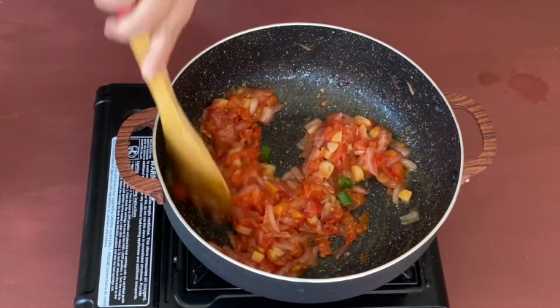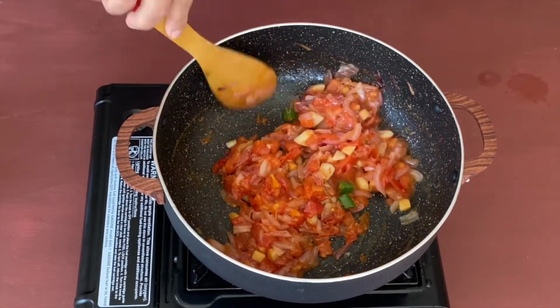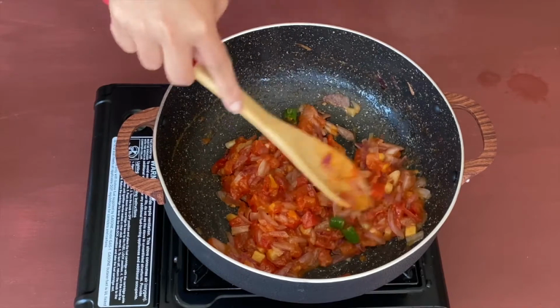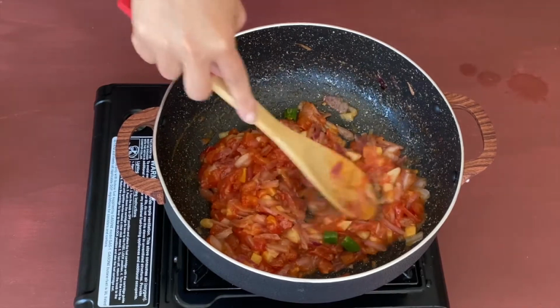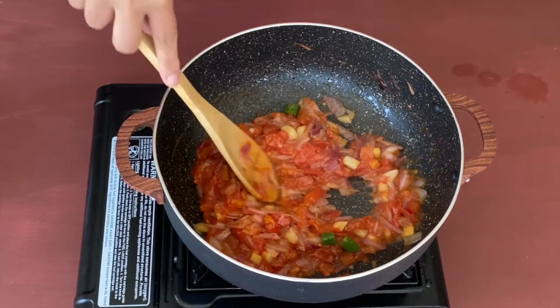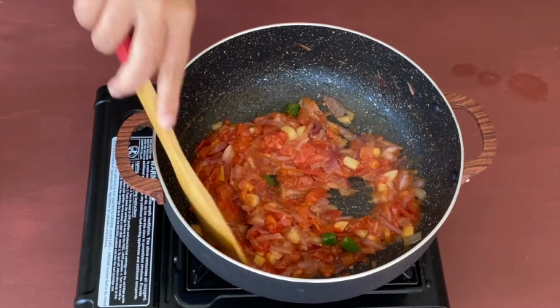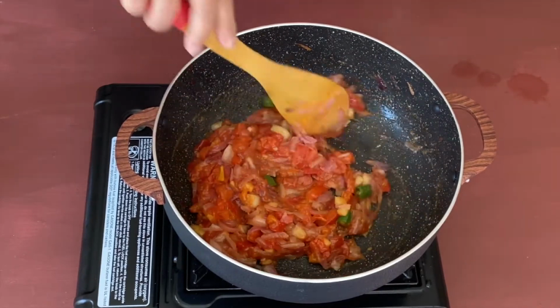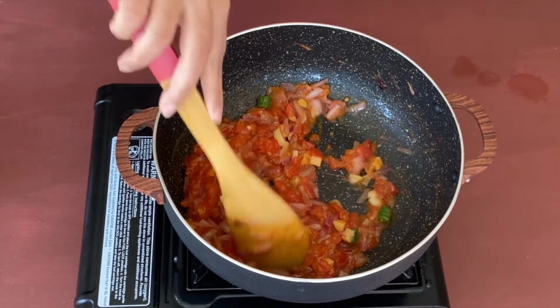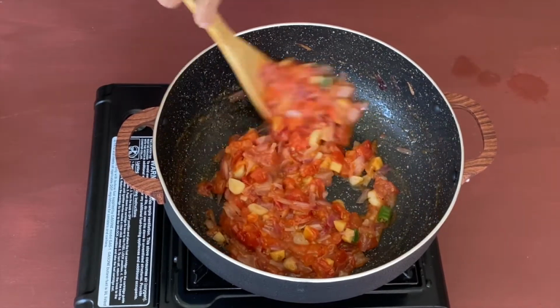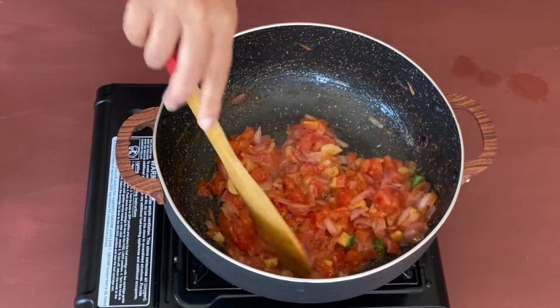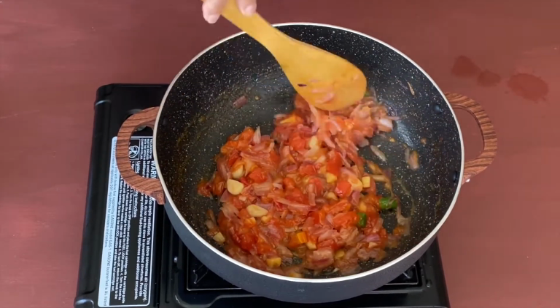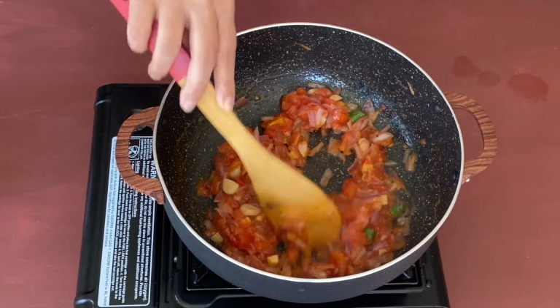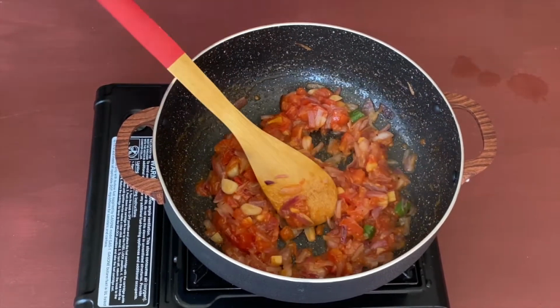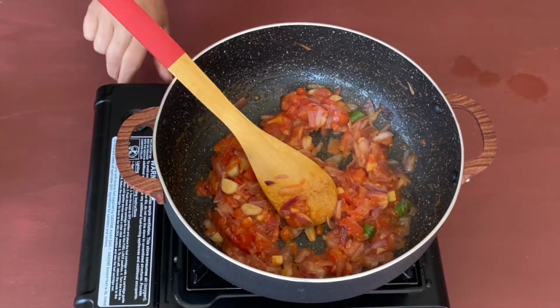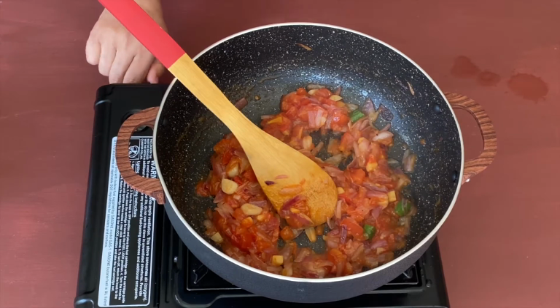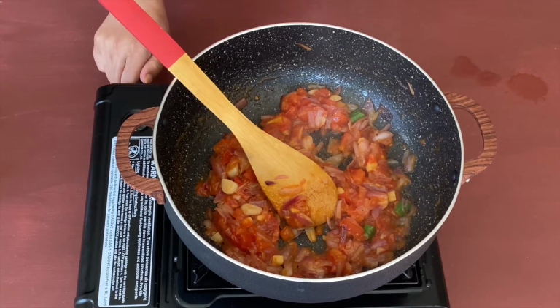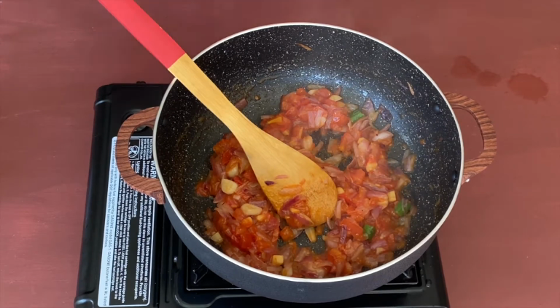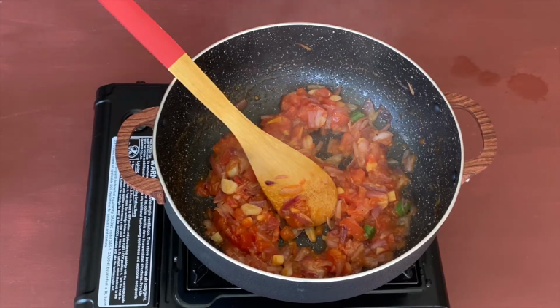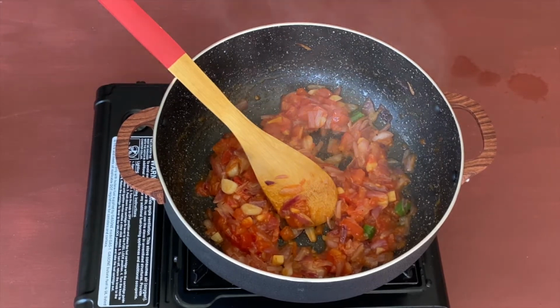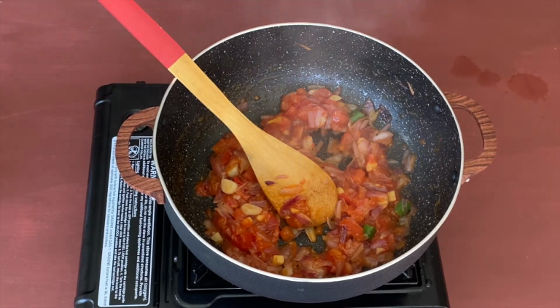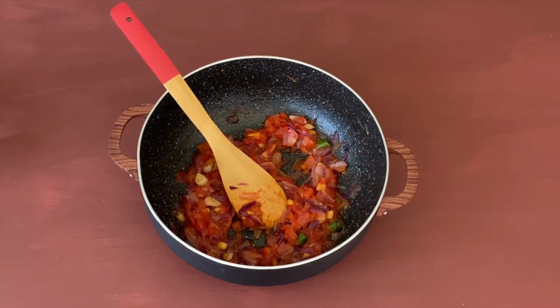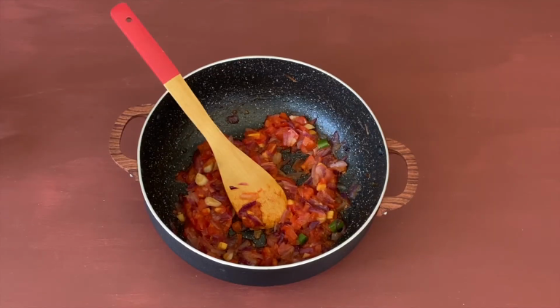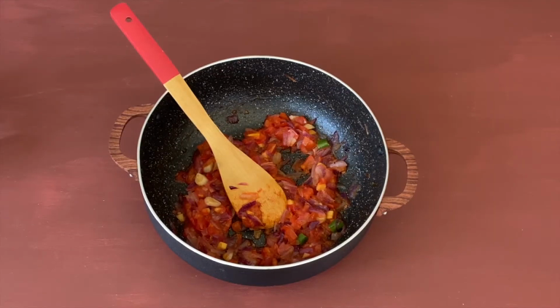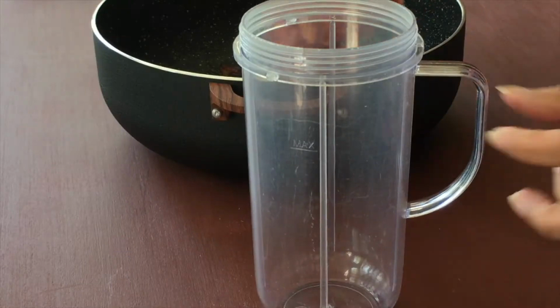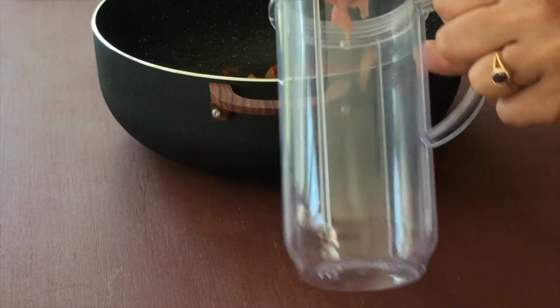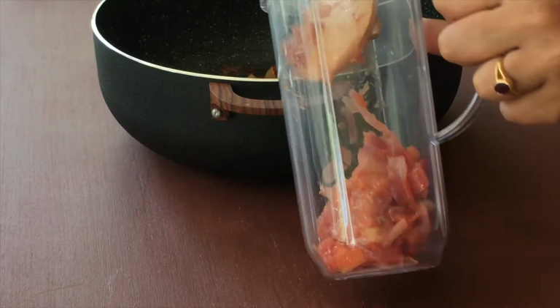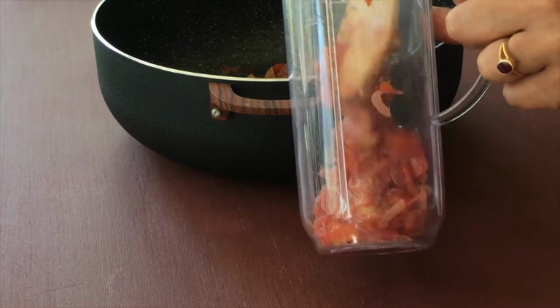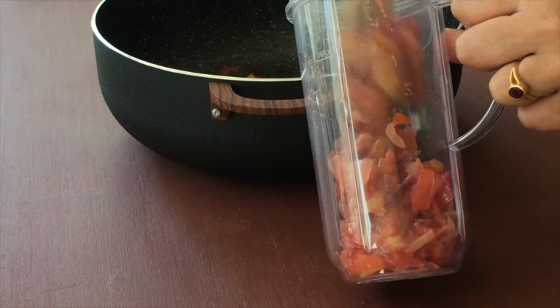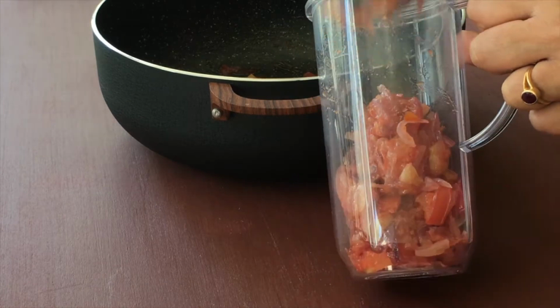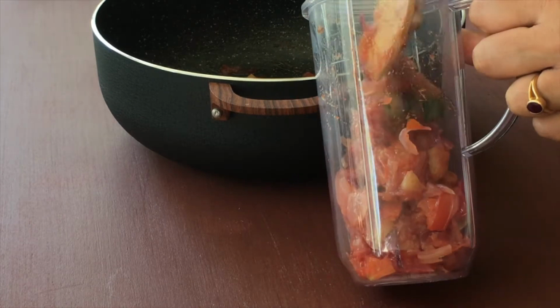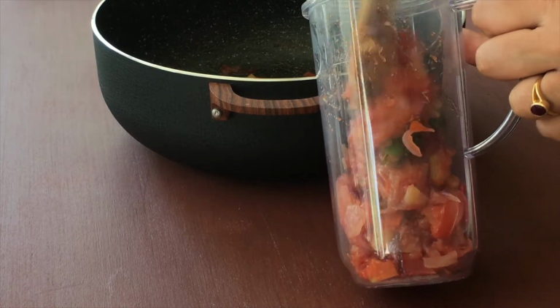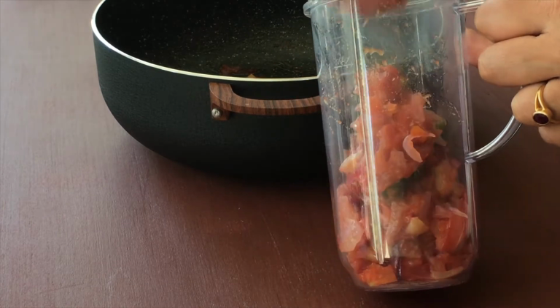You can see that the gravy is nicely done and the oil has separated from the tomatoes. Now let's turn off the flame and let this mixture cool down completely. Once the mixture has cooled down completely, let us take it into a blender jar and blend it into a nice puree.